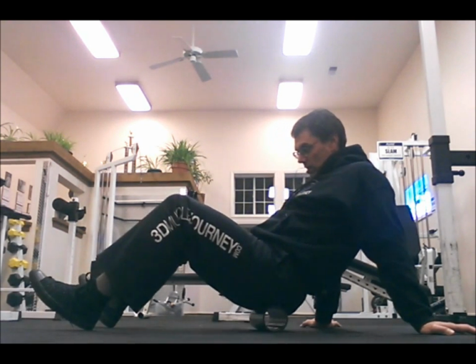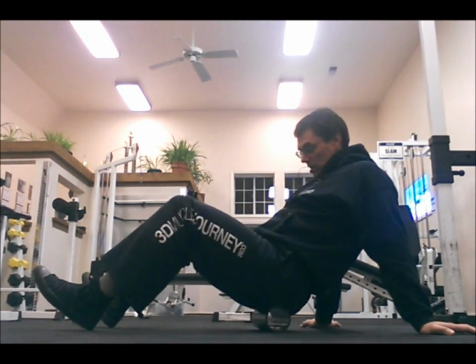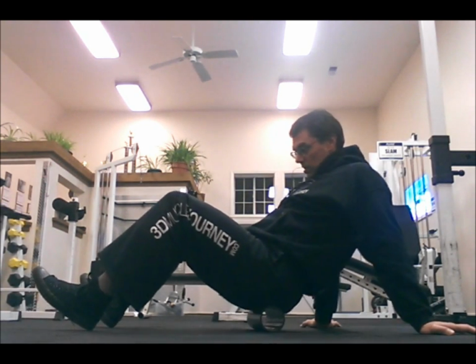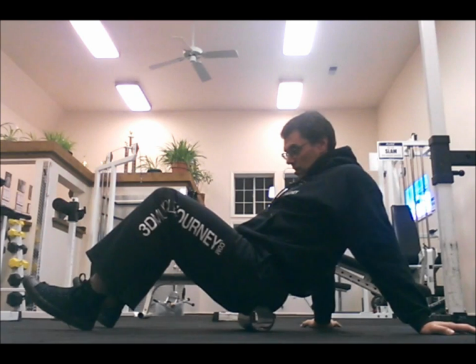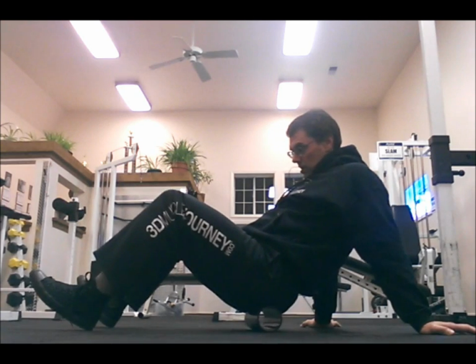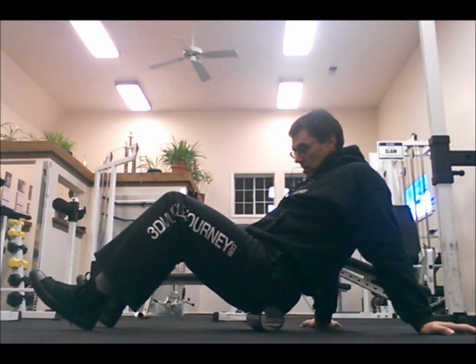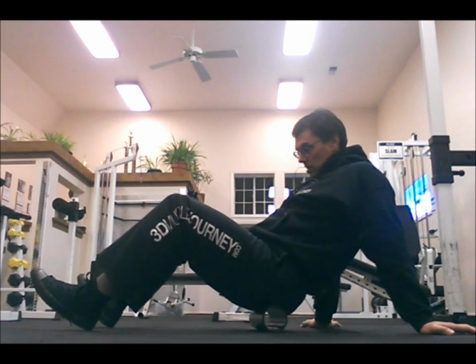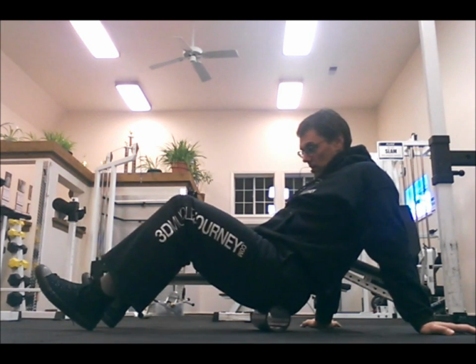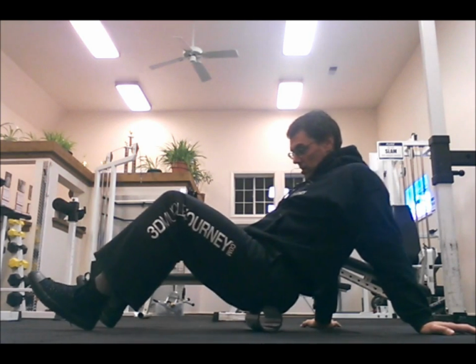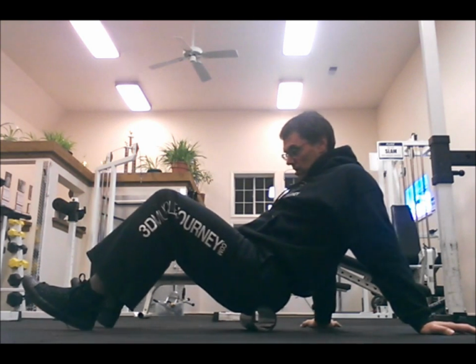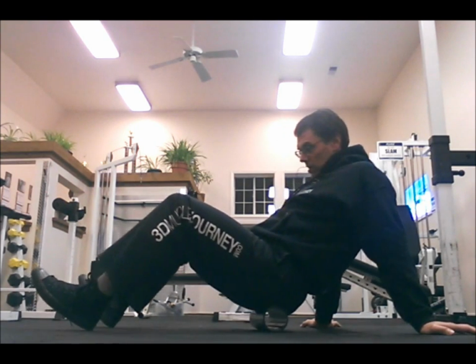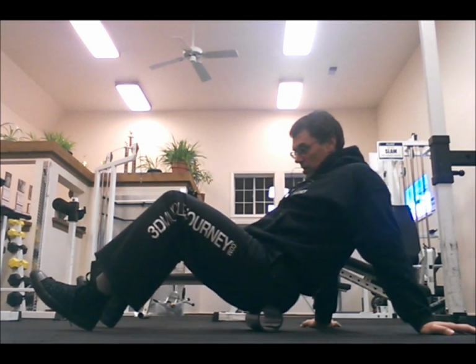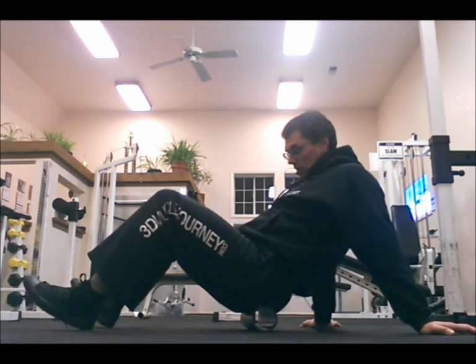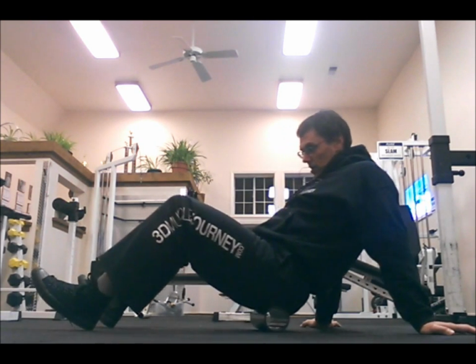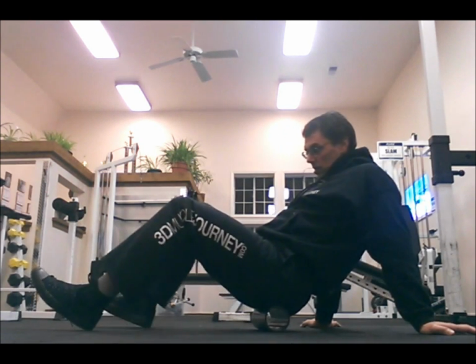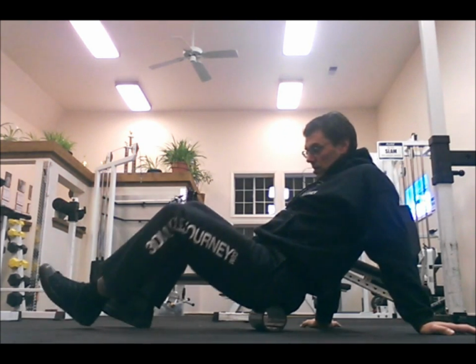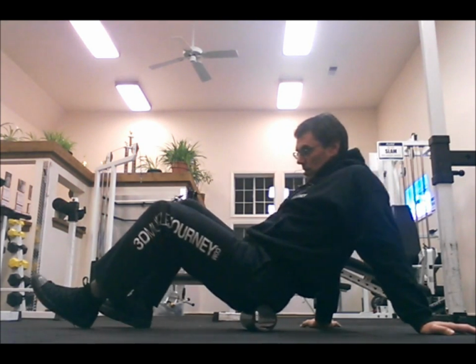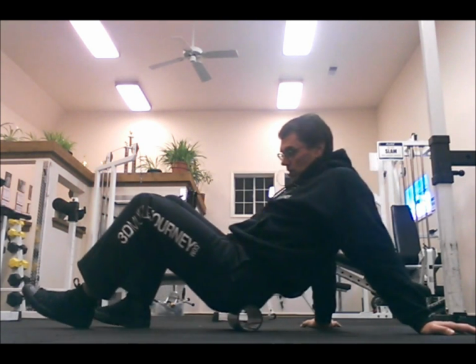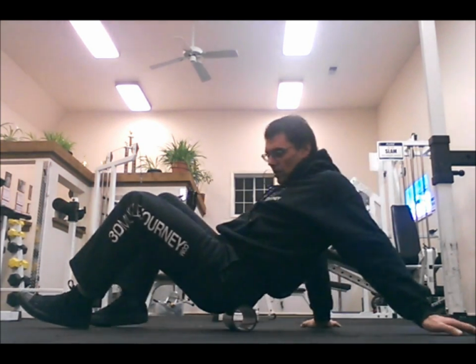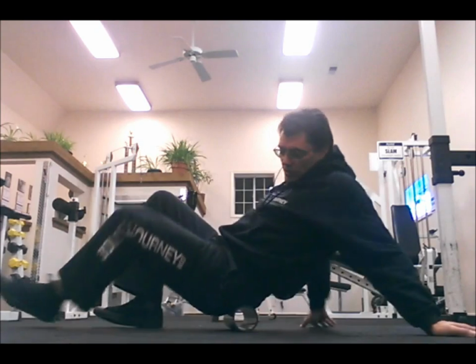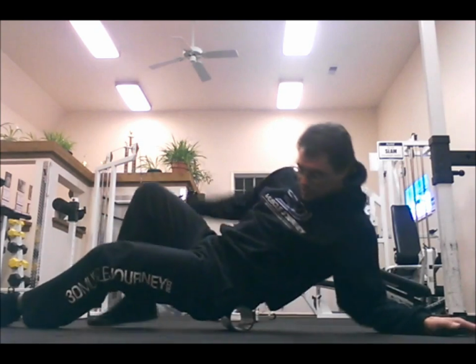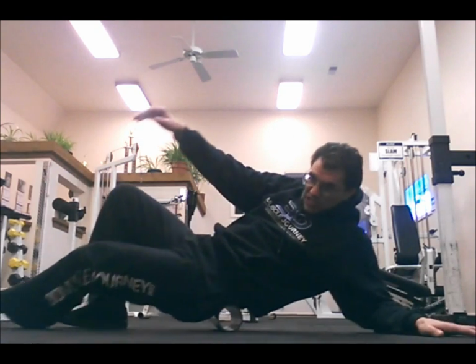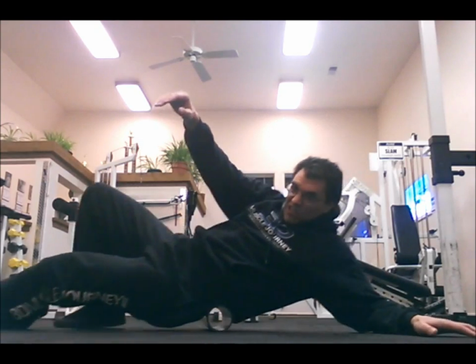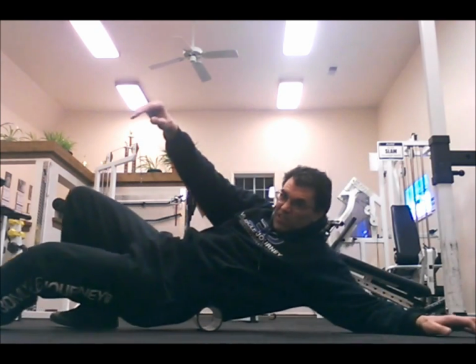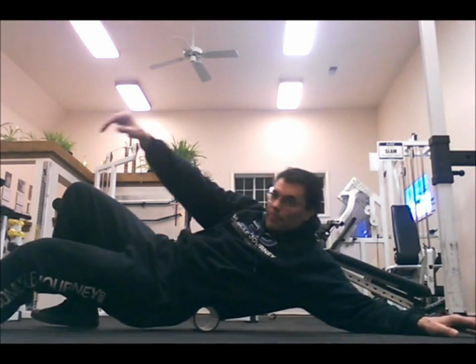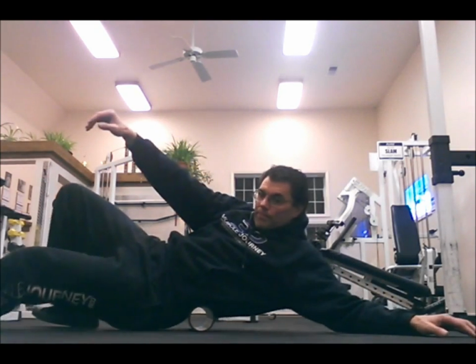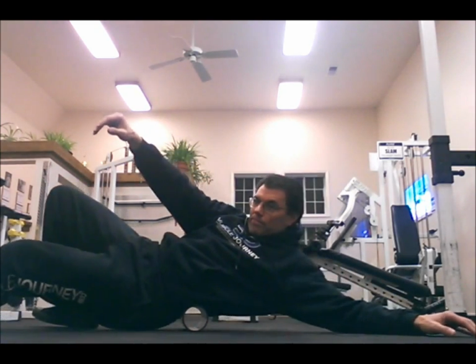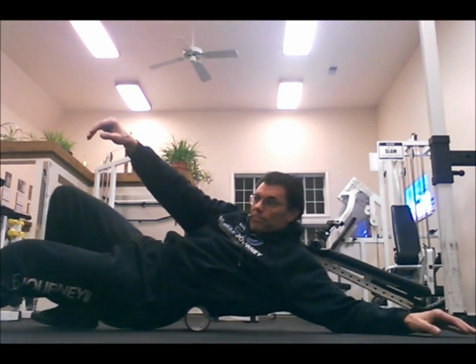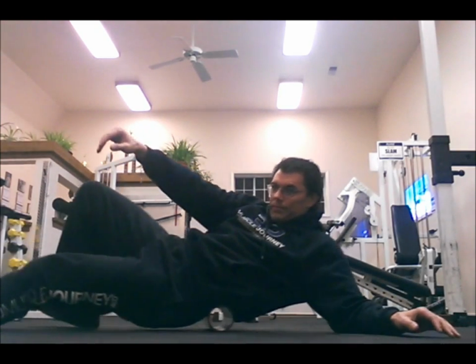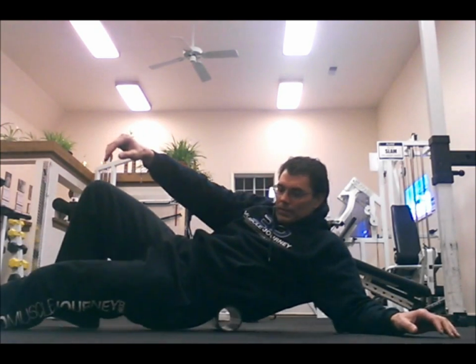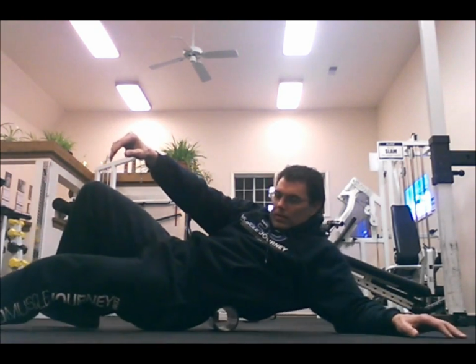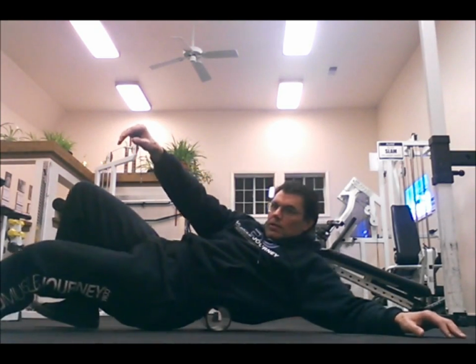My glutes — I have two big adhesions right down over the ischial tuberosity at the bottom of my glutes, so I like to stay on those. And then finally my erector muscles.